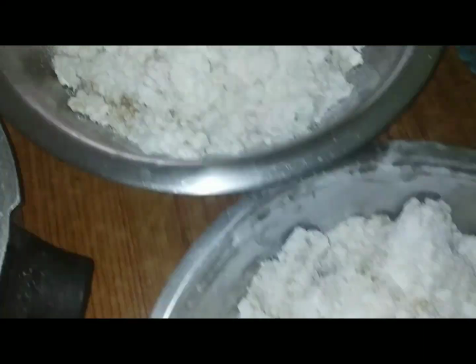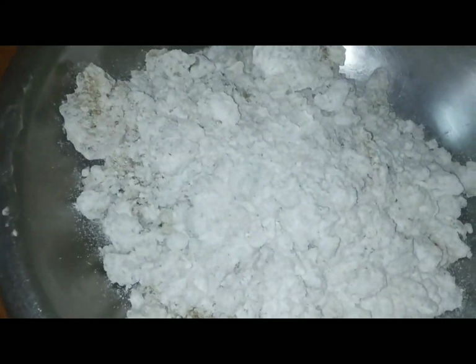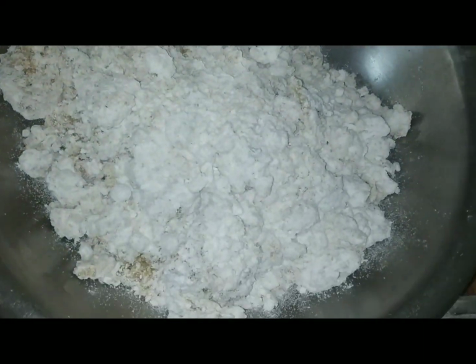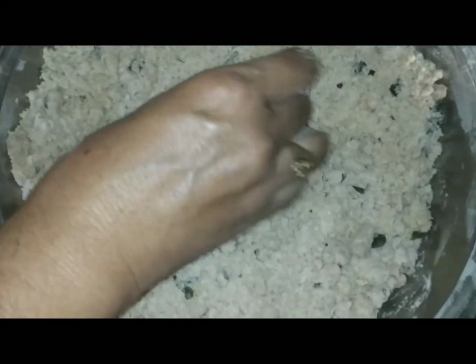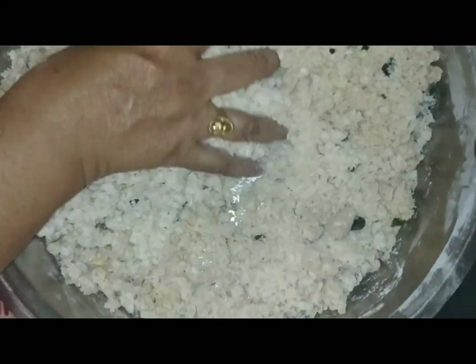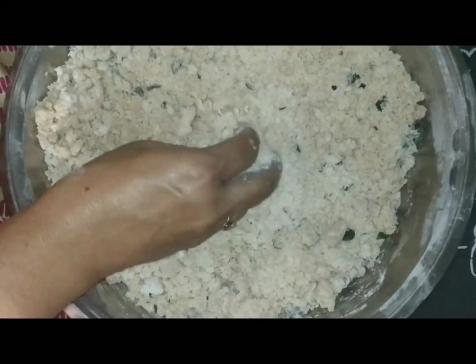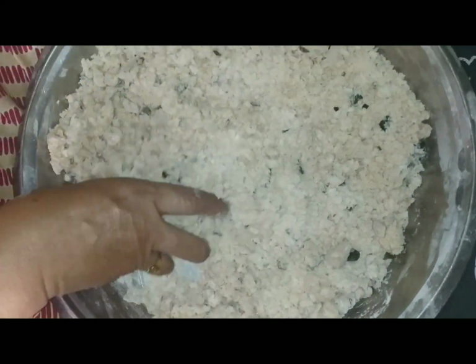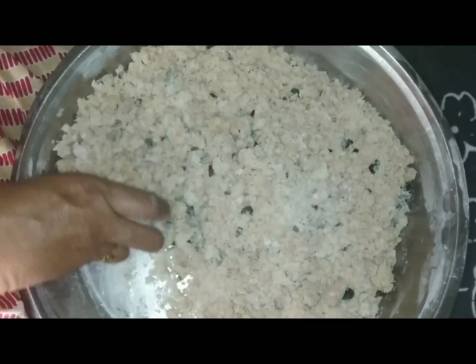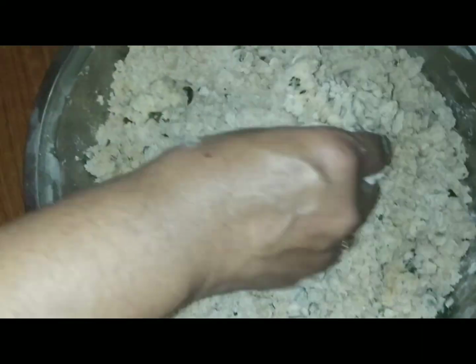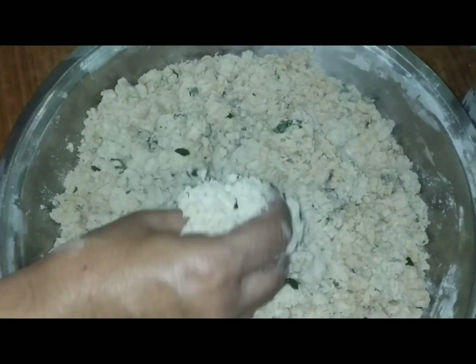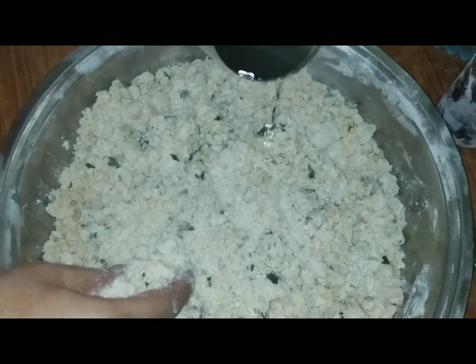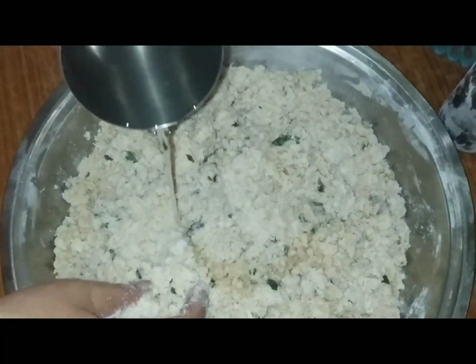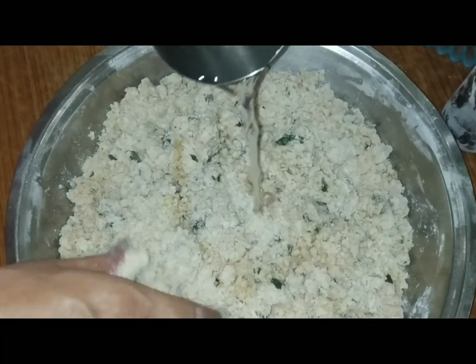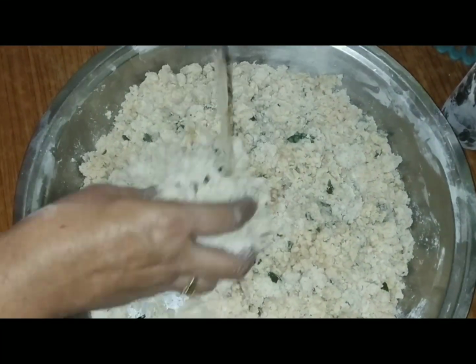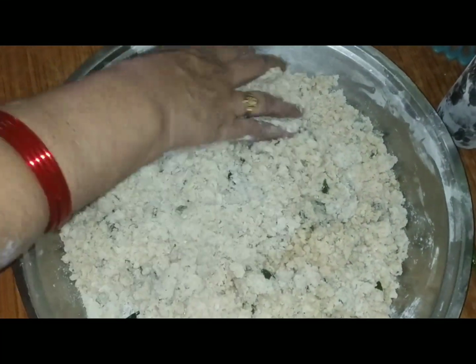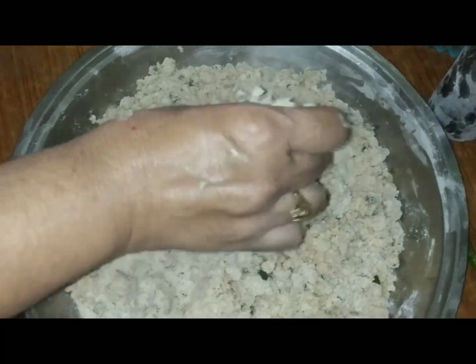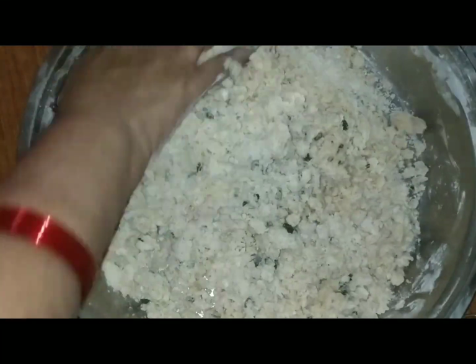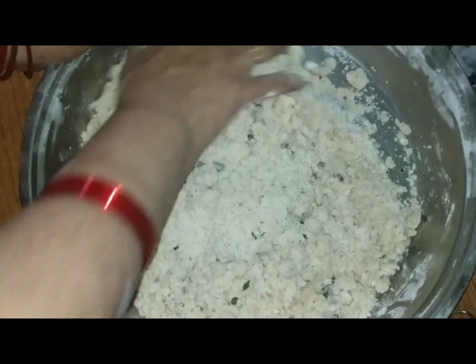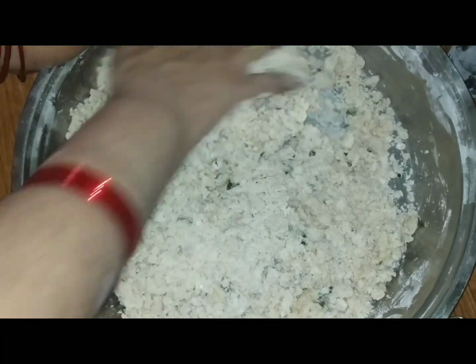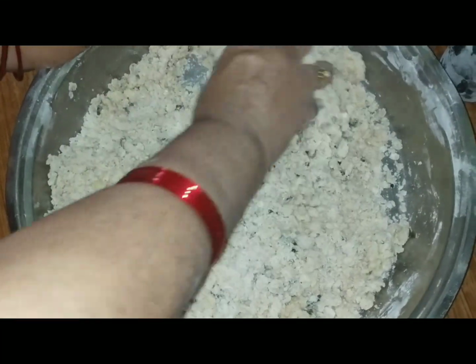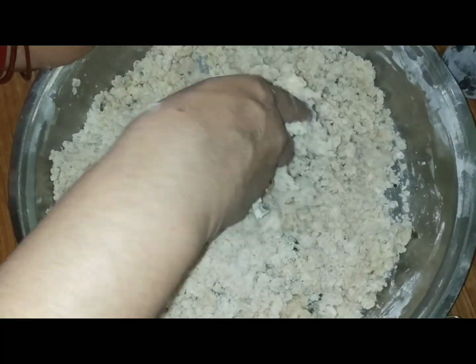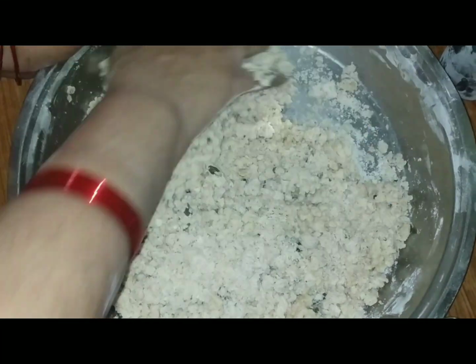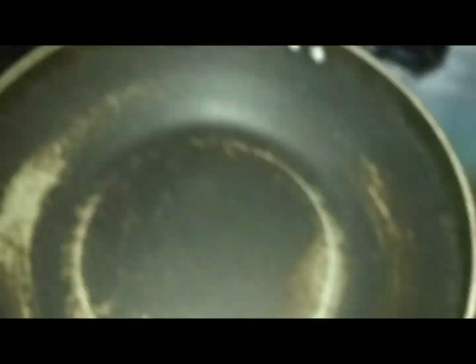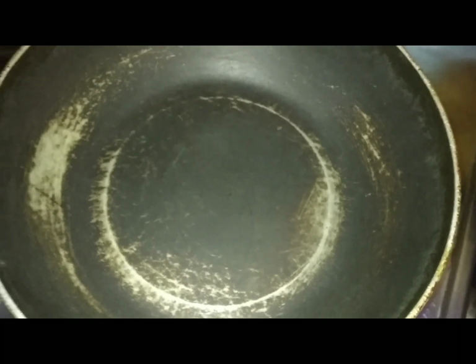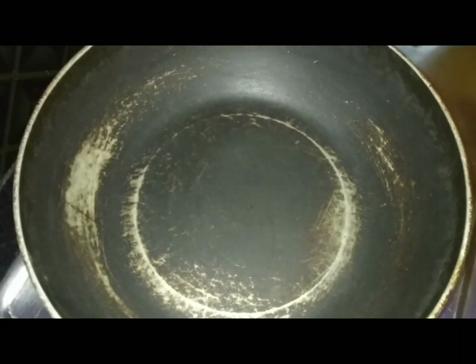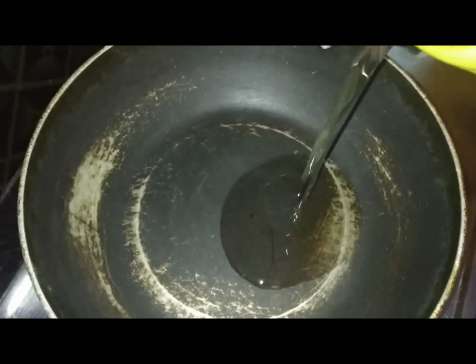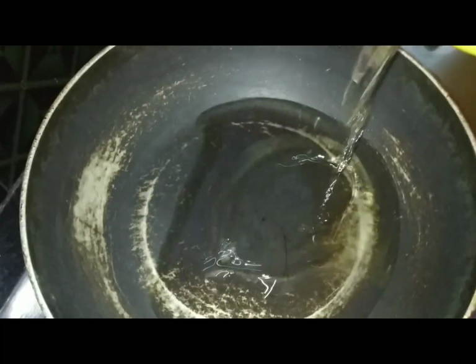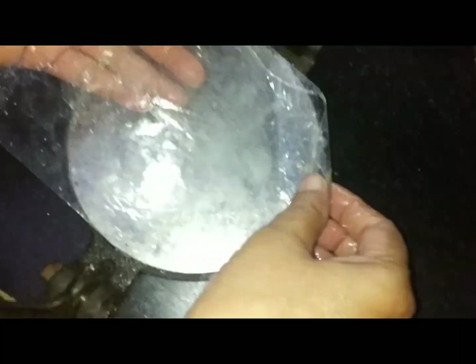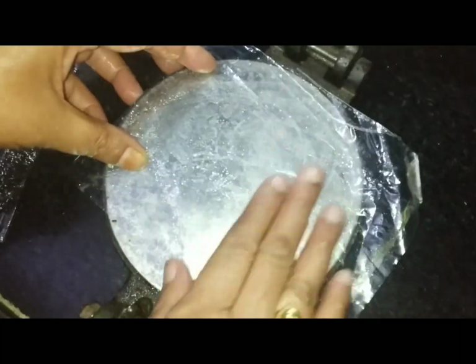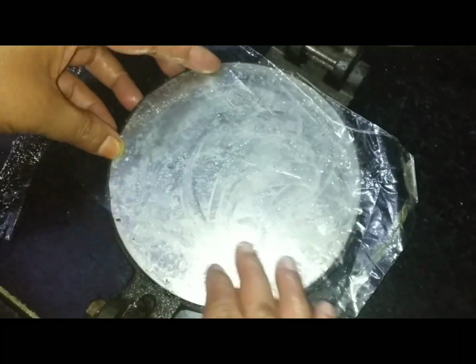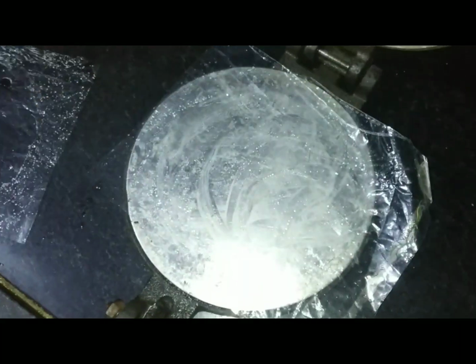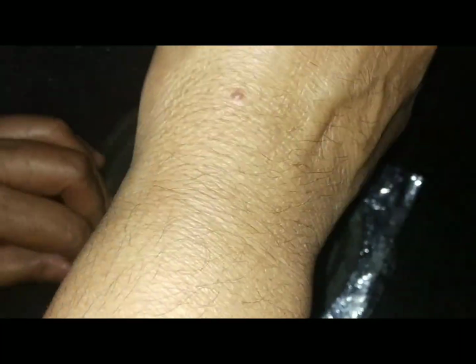After 6 minutes, add some needles in the pan. Now the pan is ready to fry the oil in the pan.